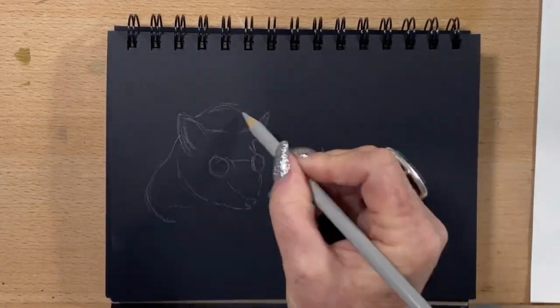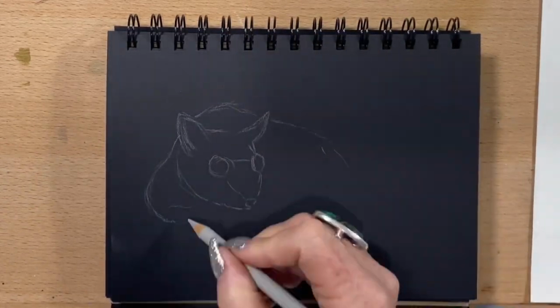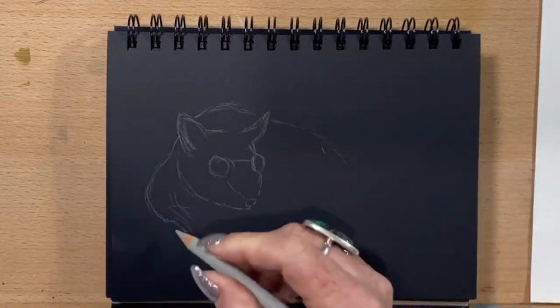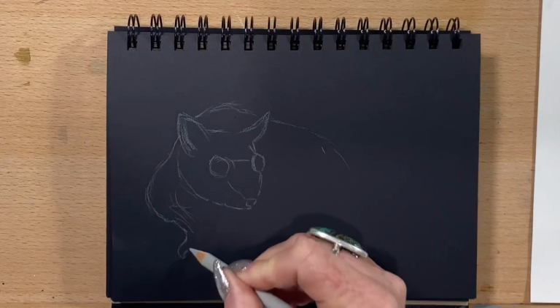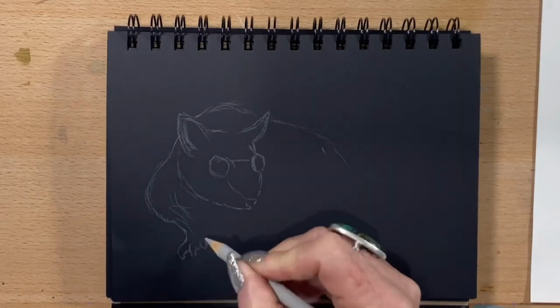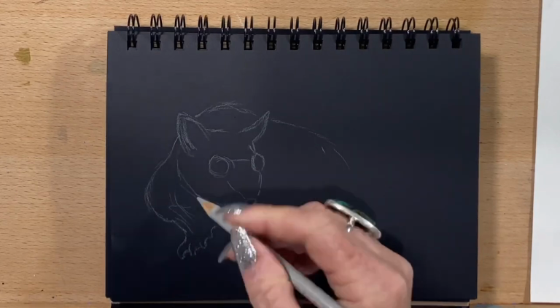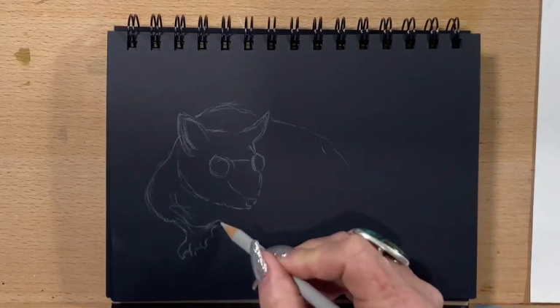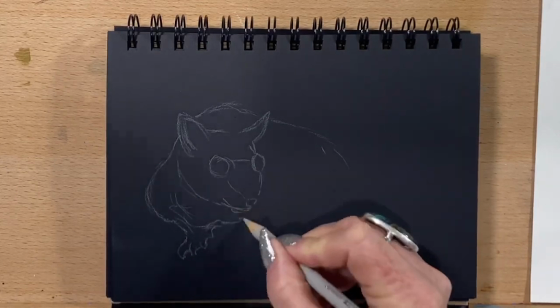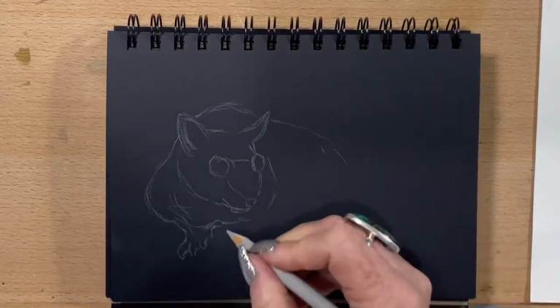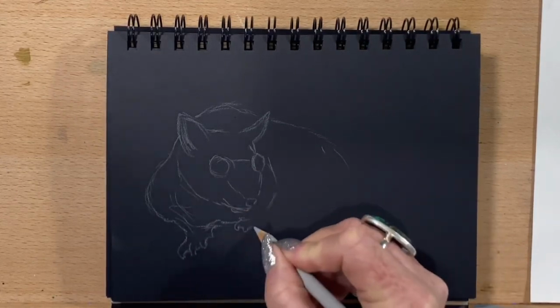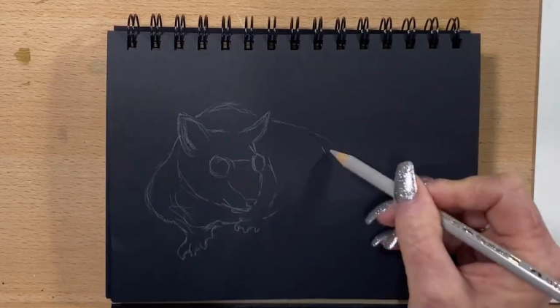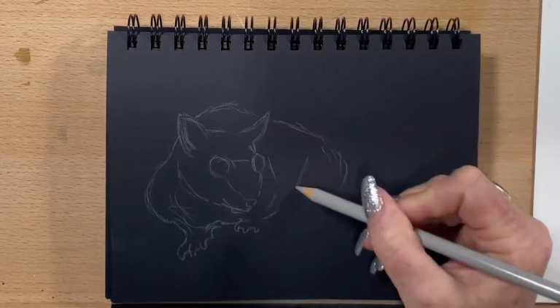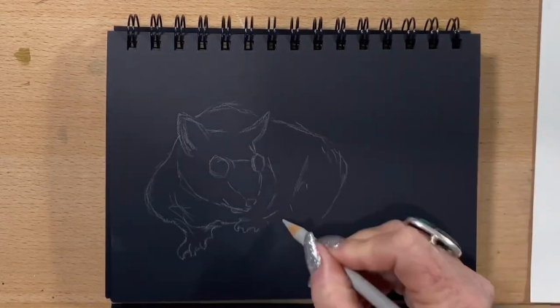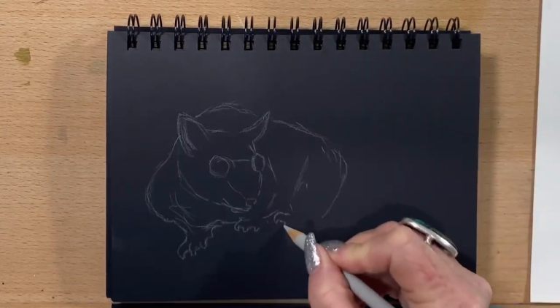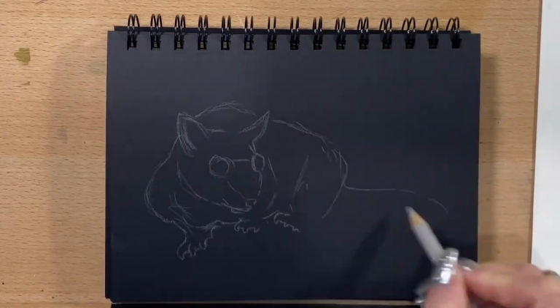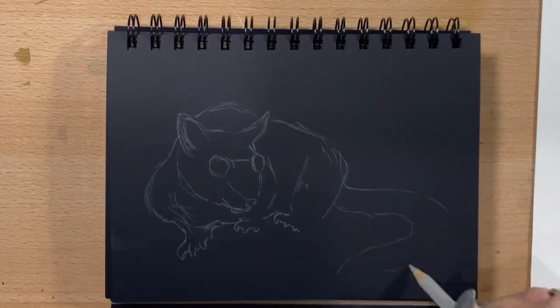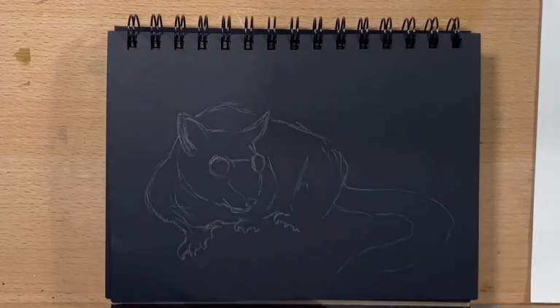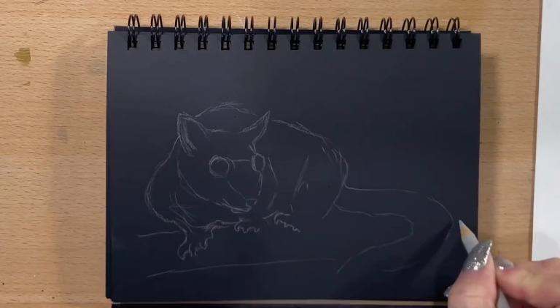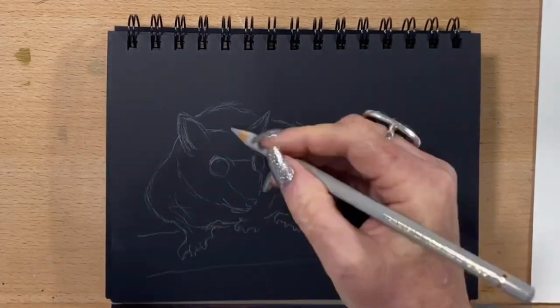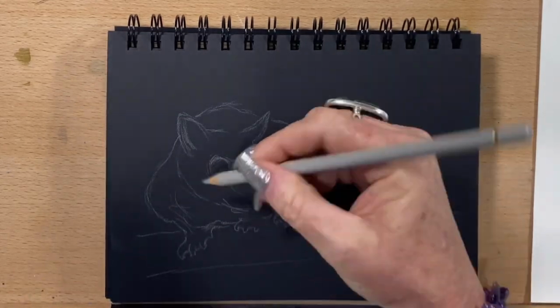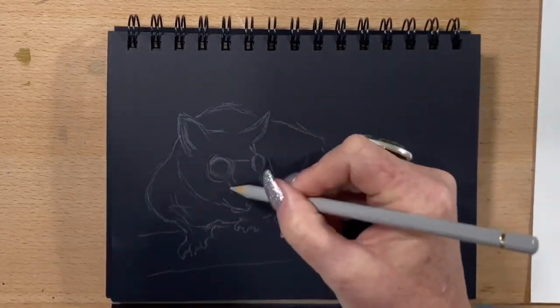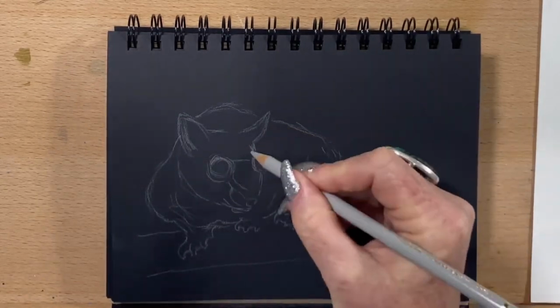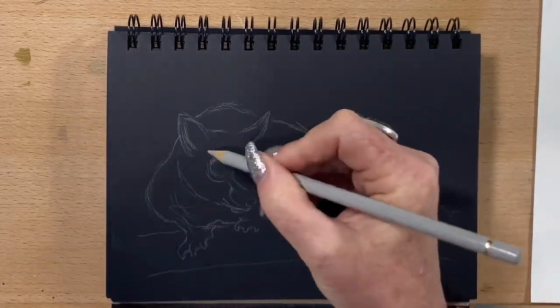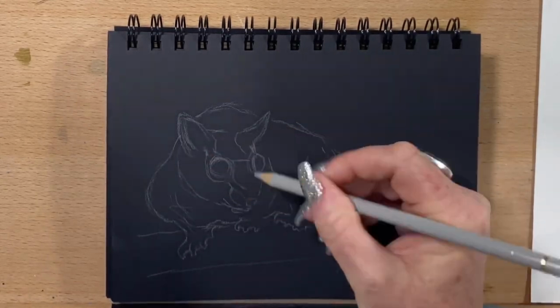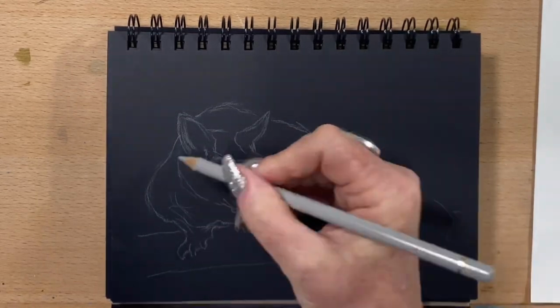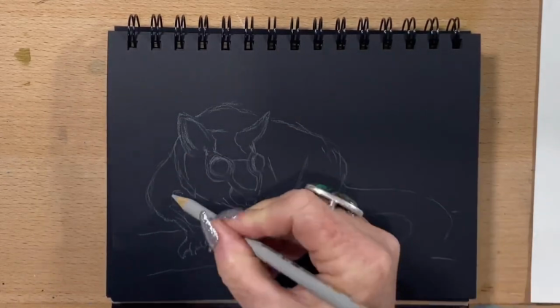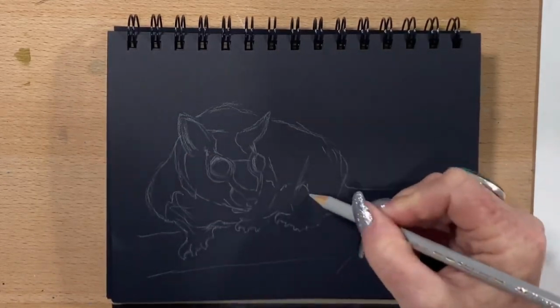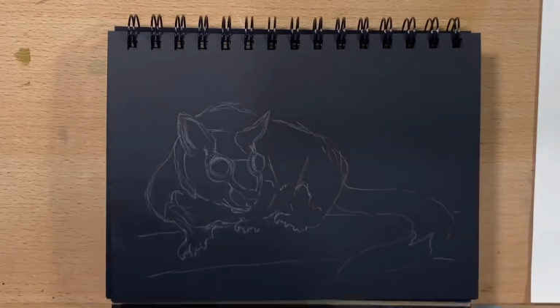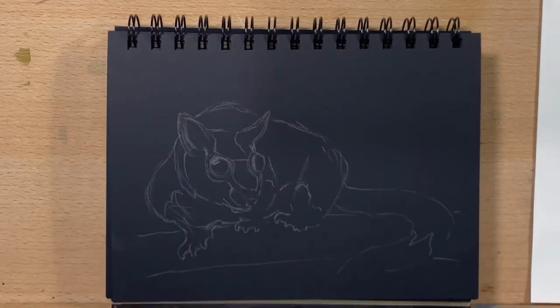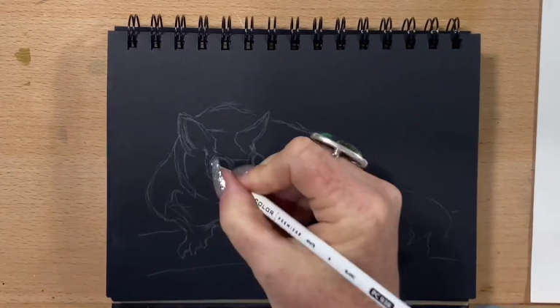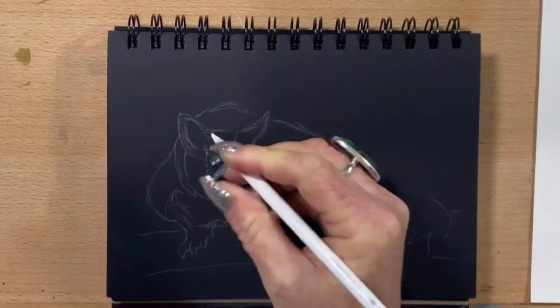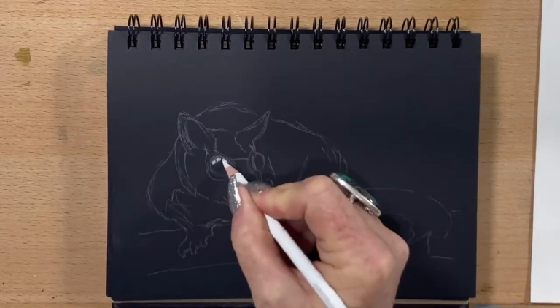I'm doing it in my polychromos pencils and as you can see I'm just drawing a basic outline. I'm using a few different references and I'm sort of just making up his little position as I go, just drawing in his basic outline at the moment.